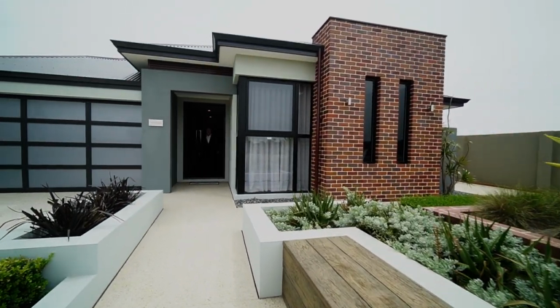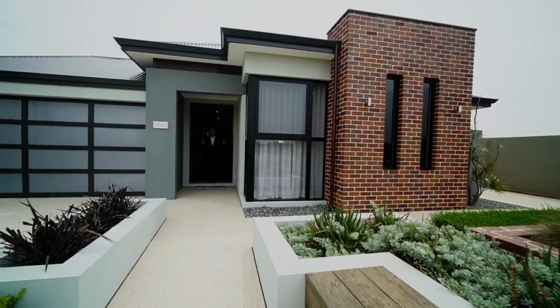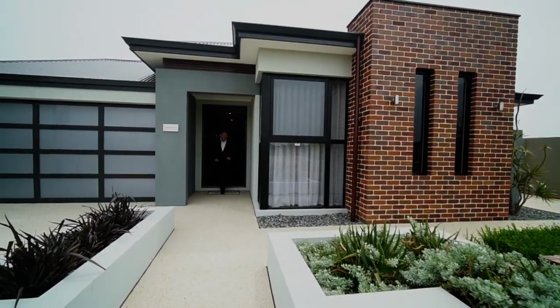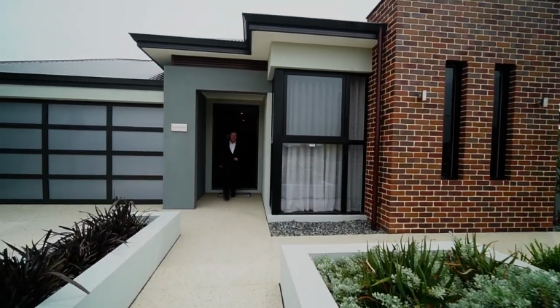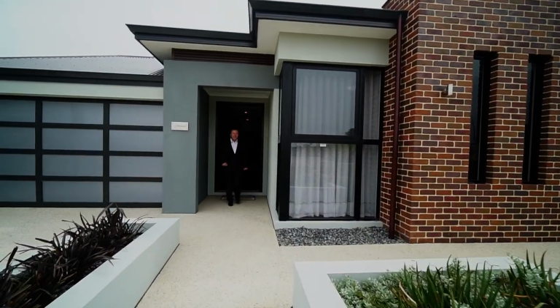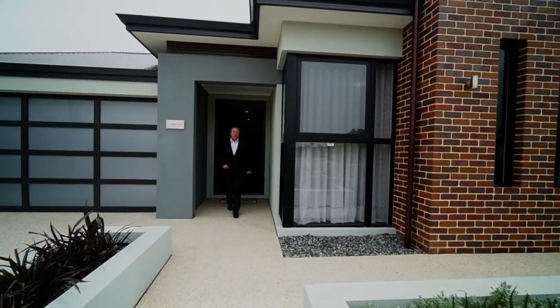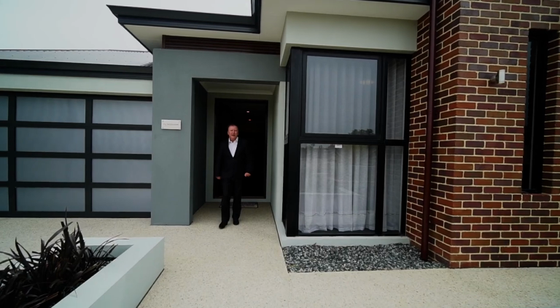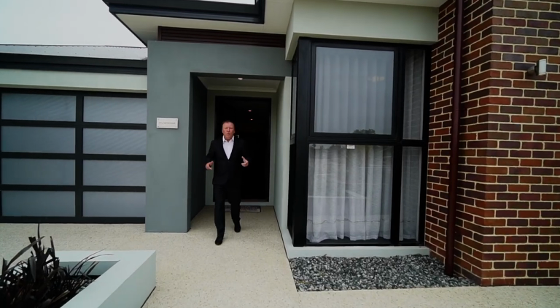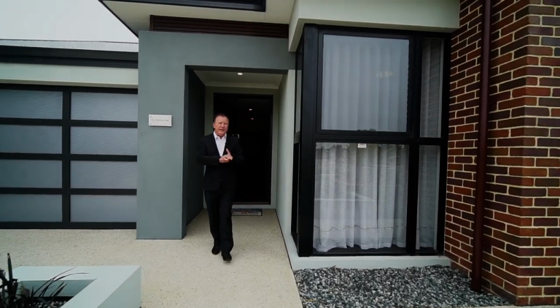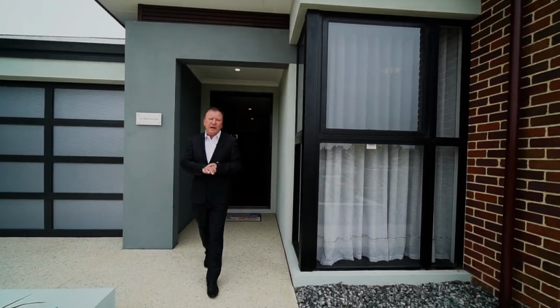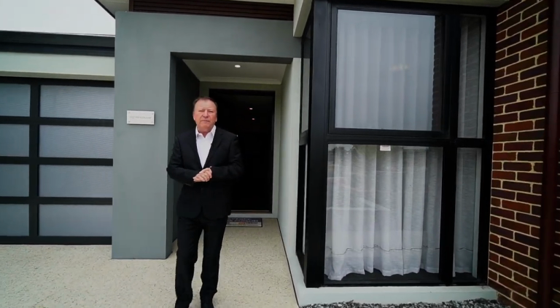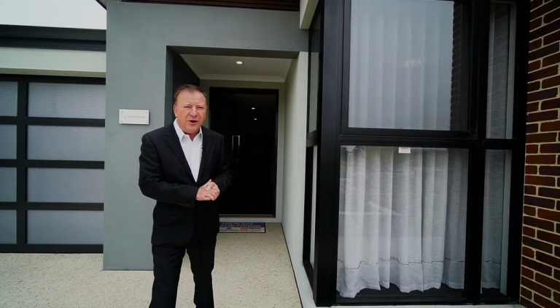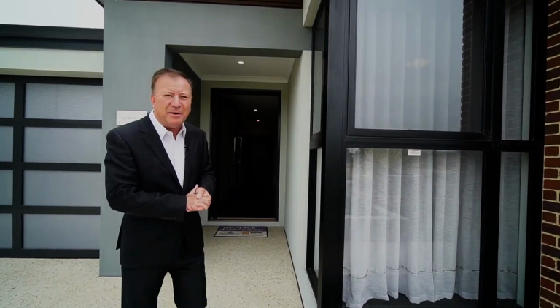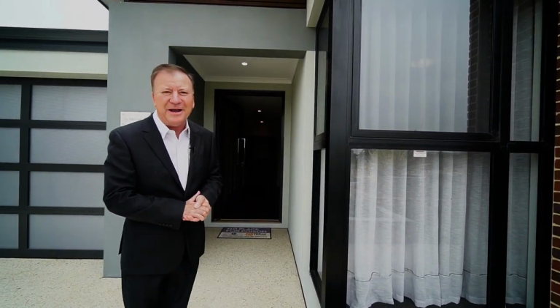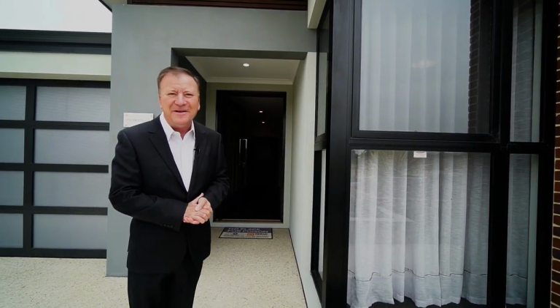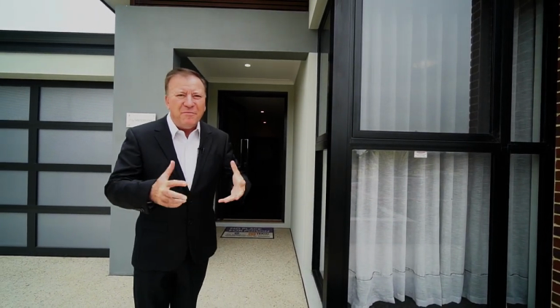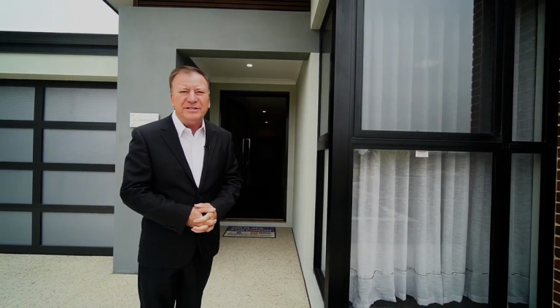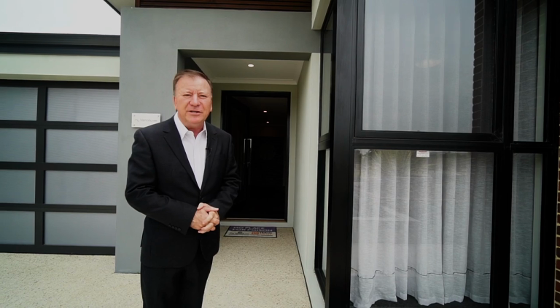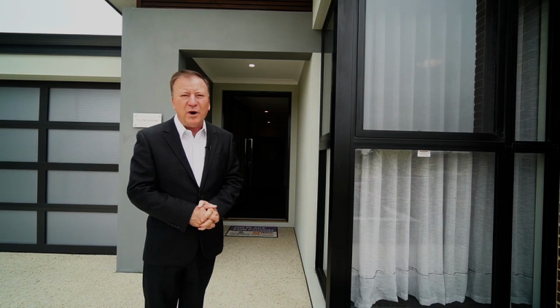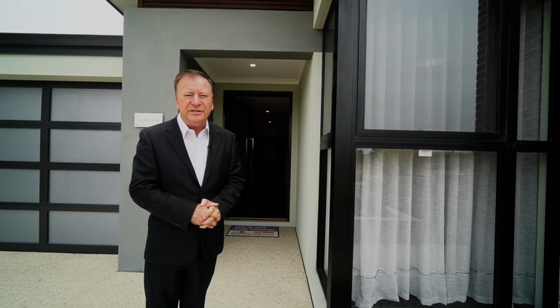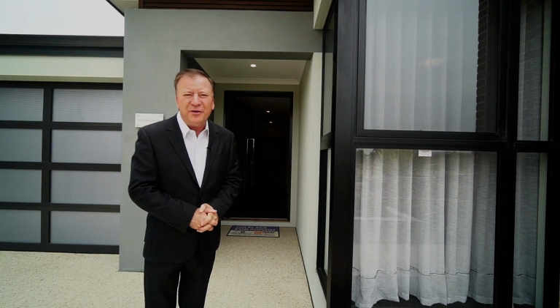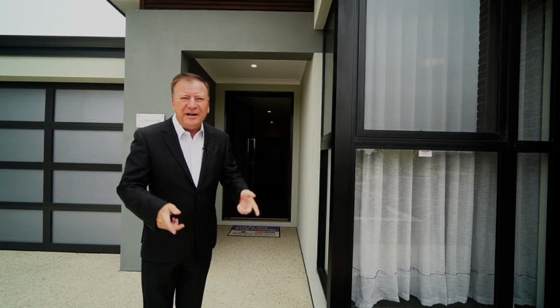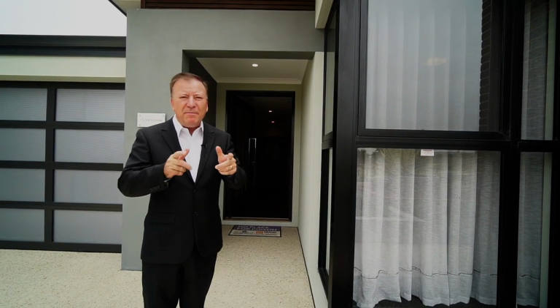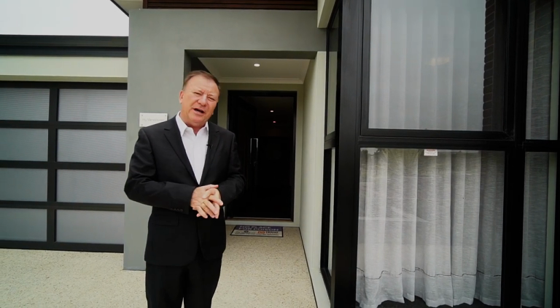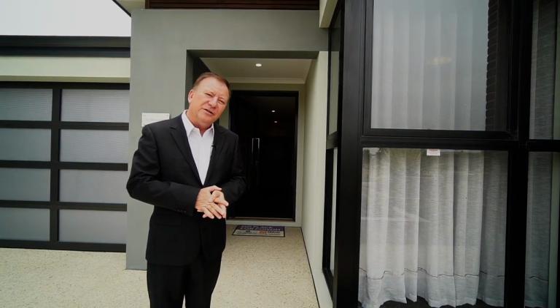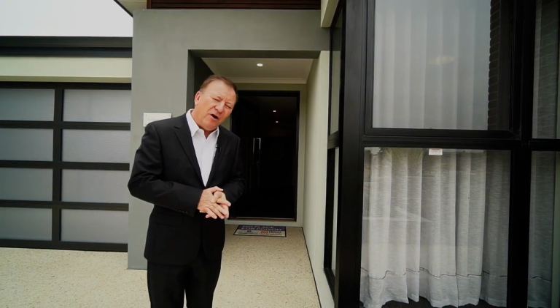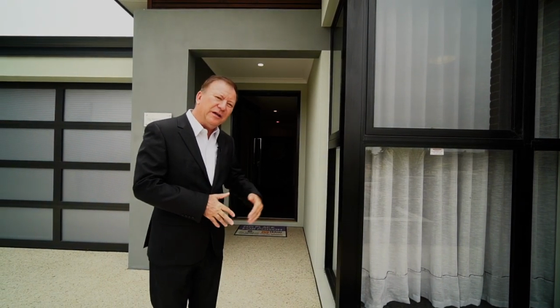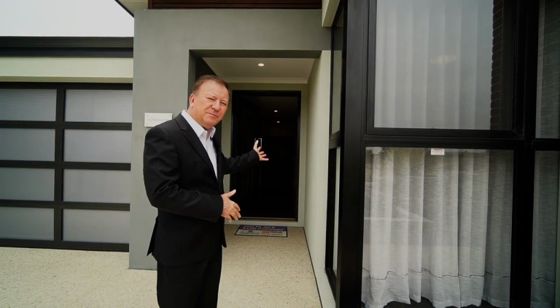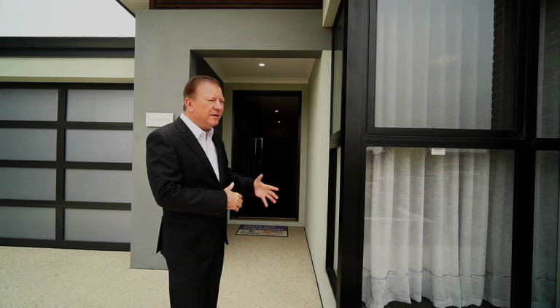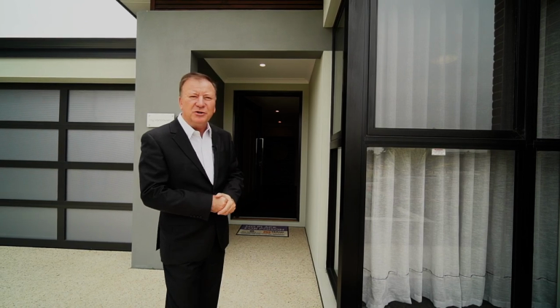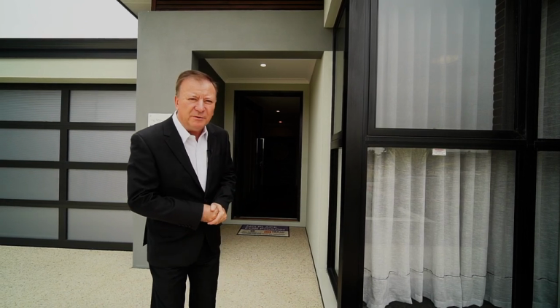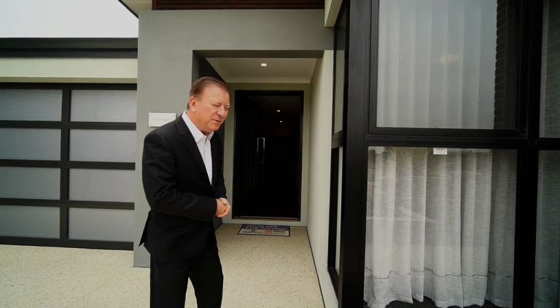Hello and welcome to My Vancouver, an award-winning display home from My Homes WA. My name is David Snell from One Agency North and it's my pleasure to invite you to come and inspect this most awesome of properties.